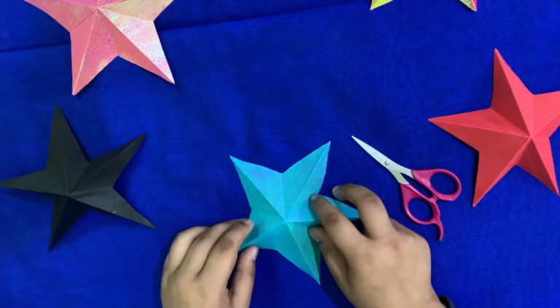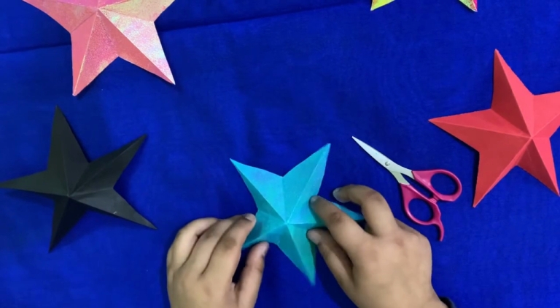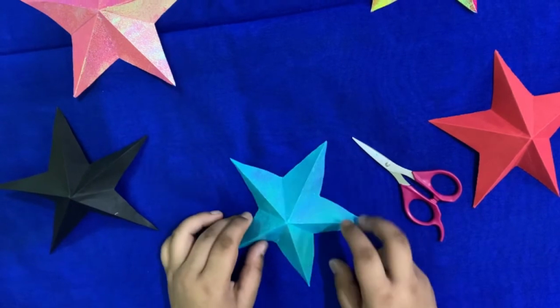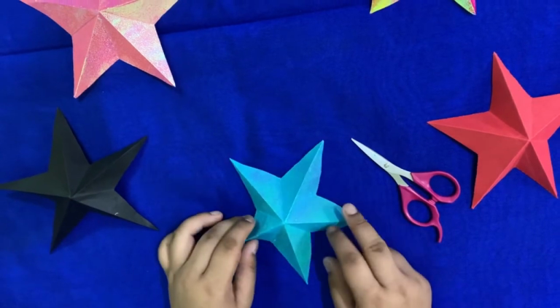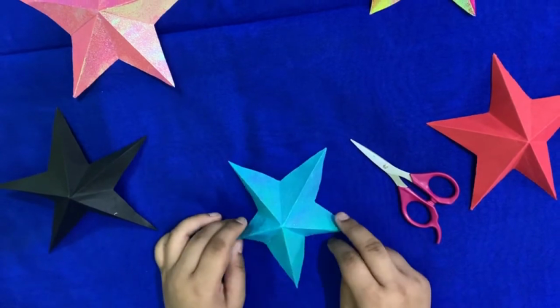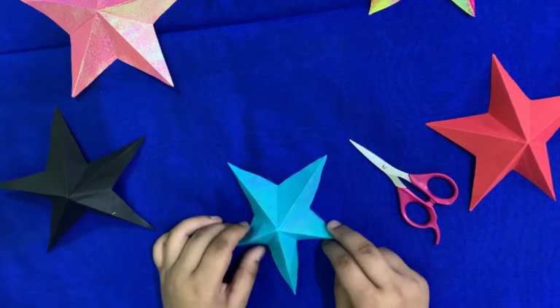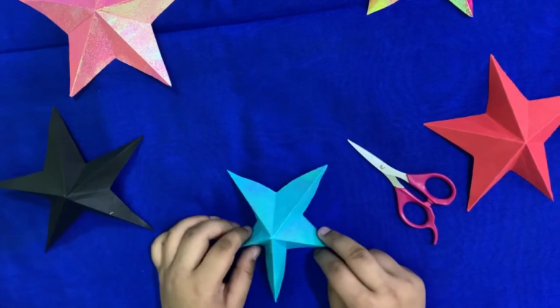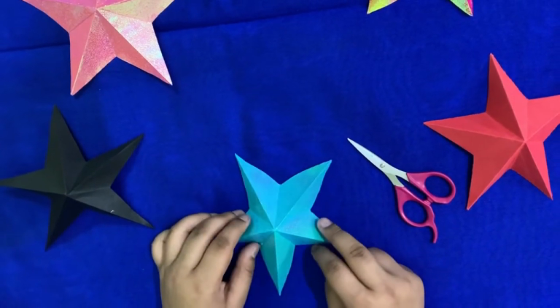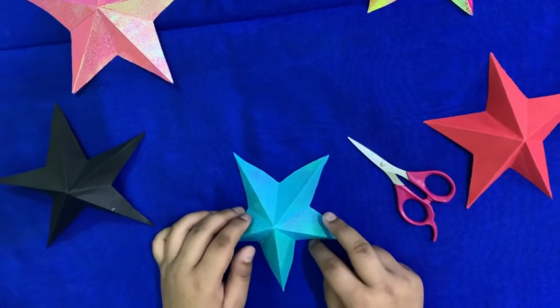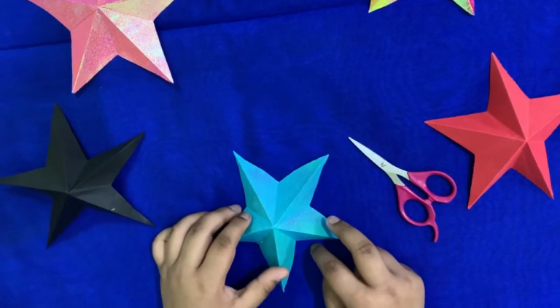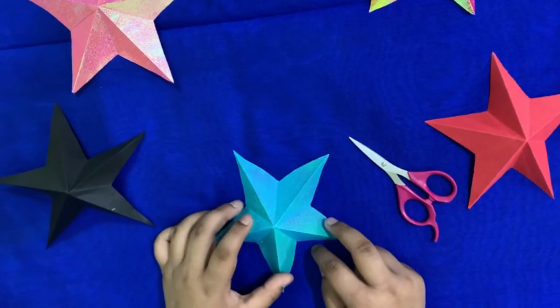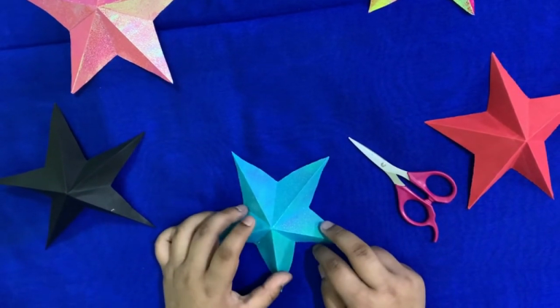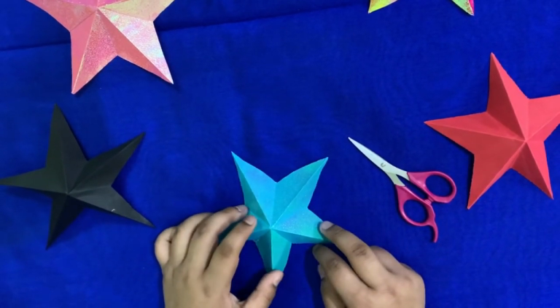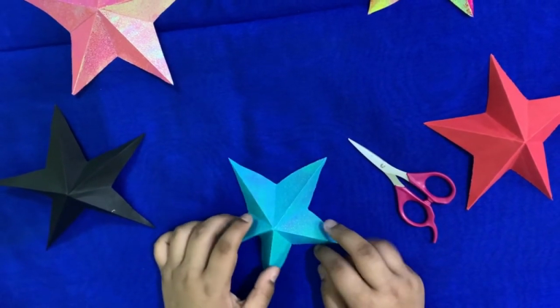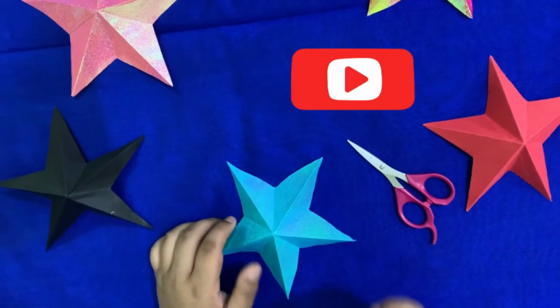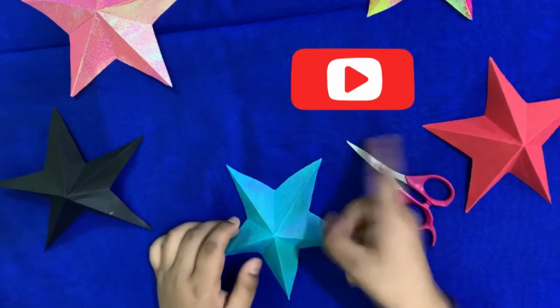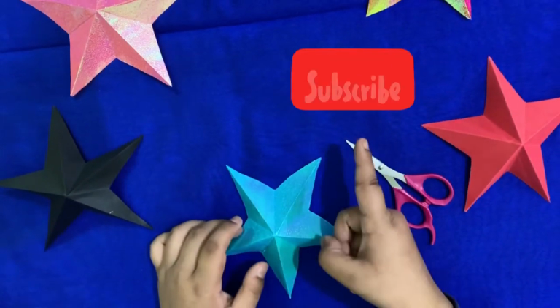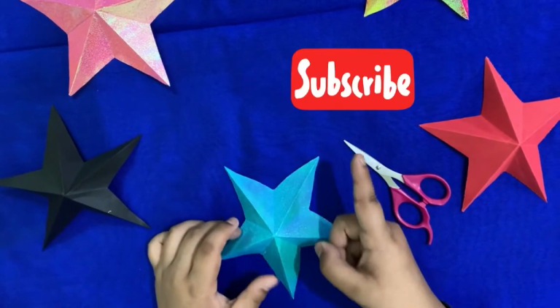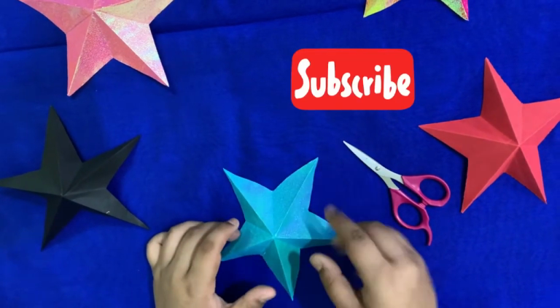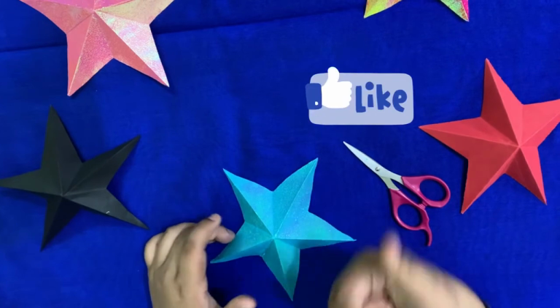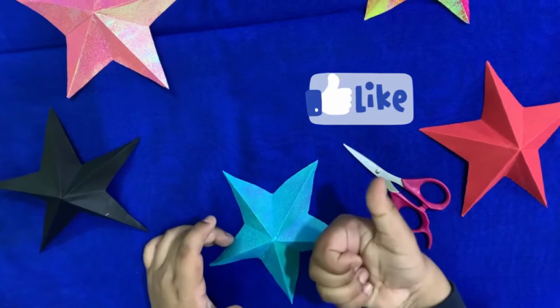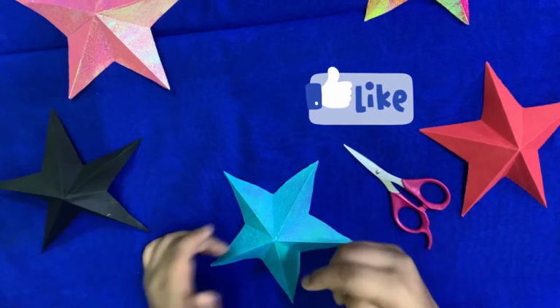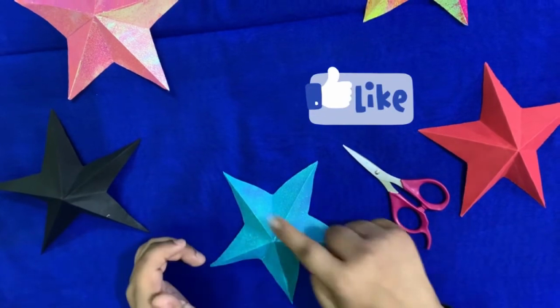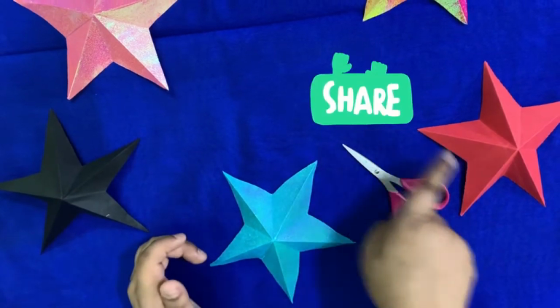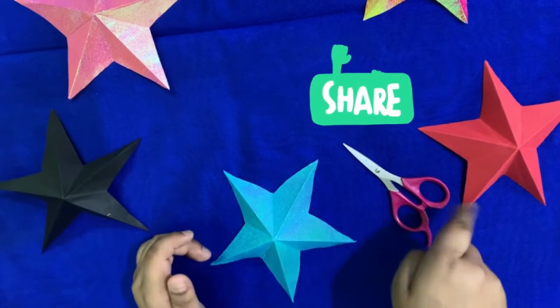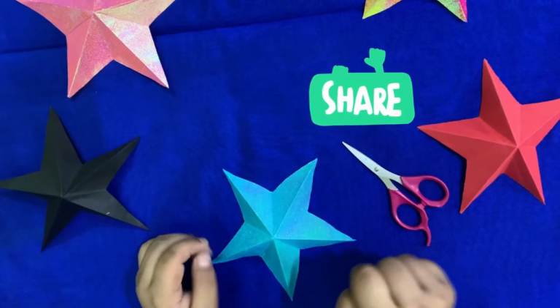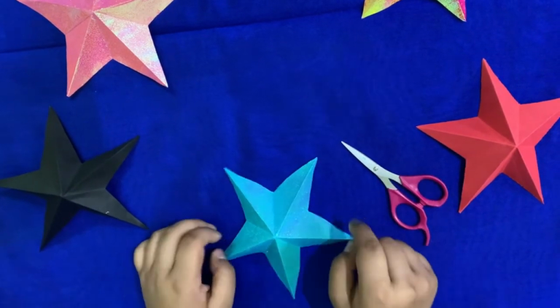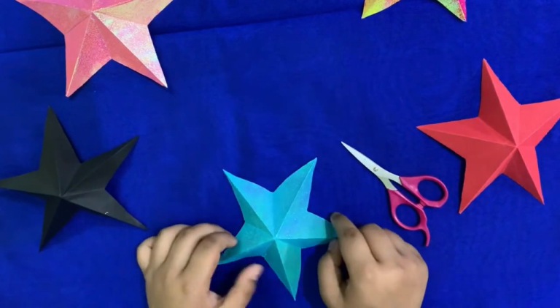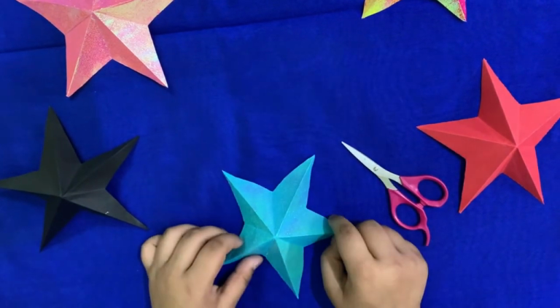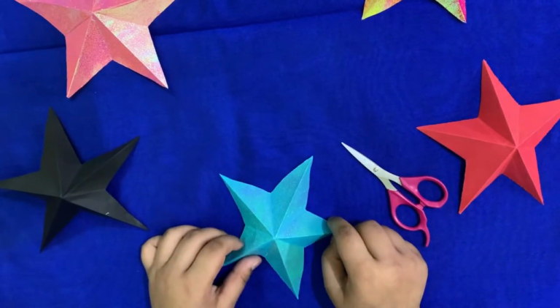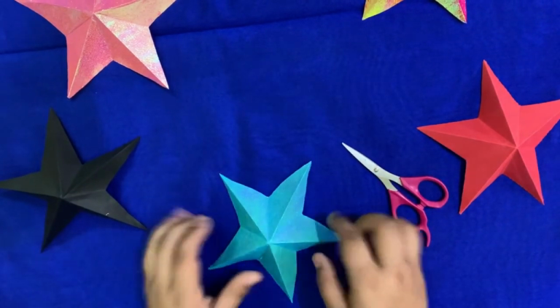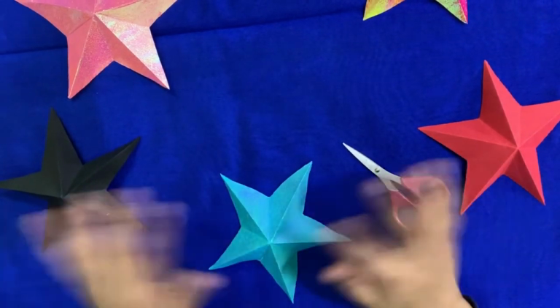Friends, hope you like this tutorial. For more such videos, please subscribe to my channel, like my video and share it with your friends. Thank you. Bye.